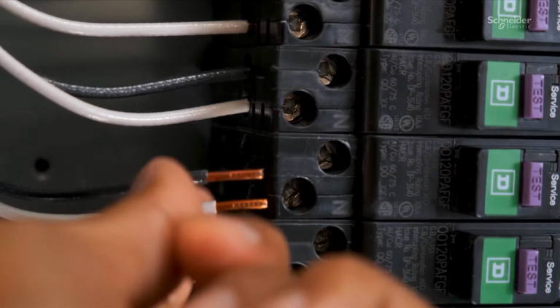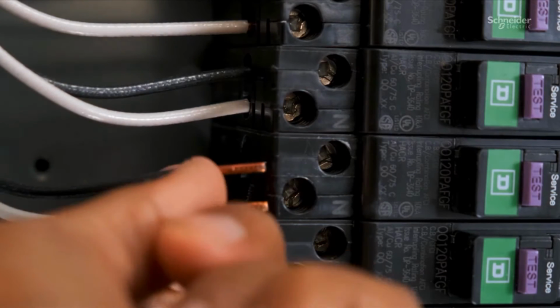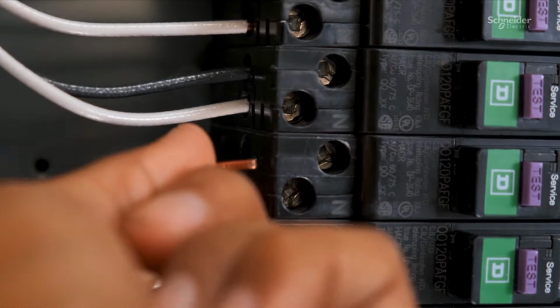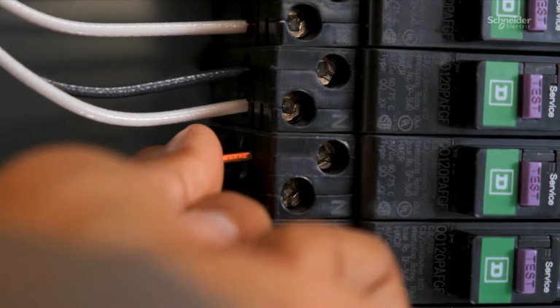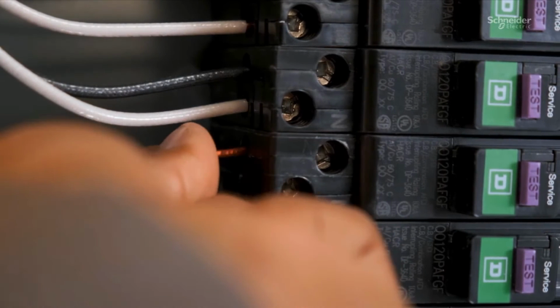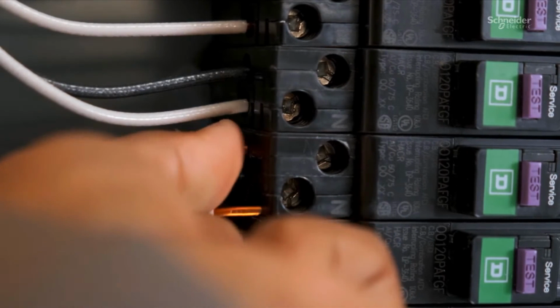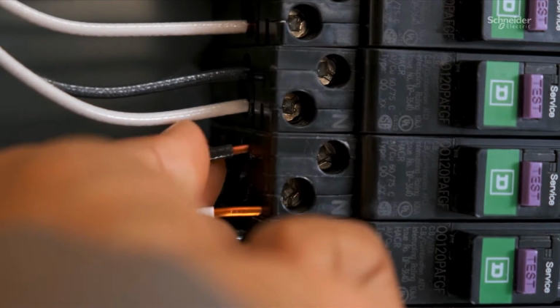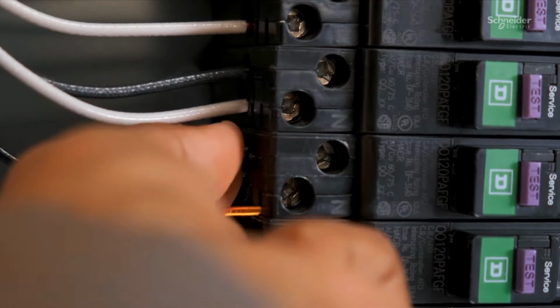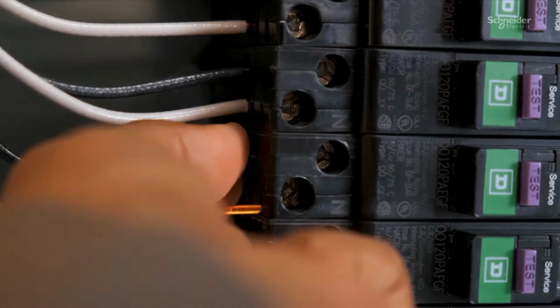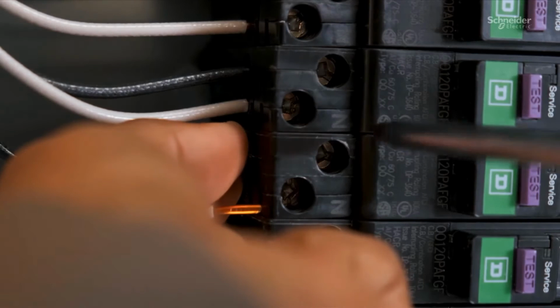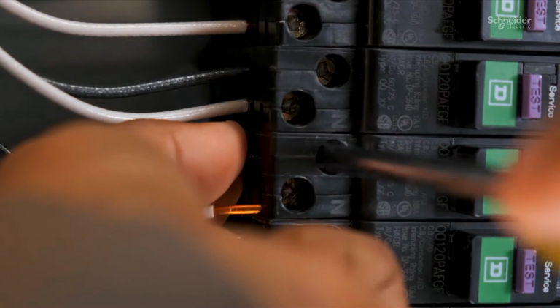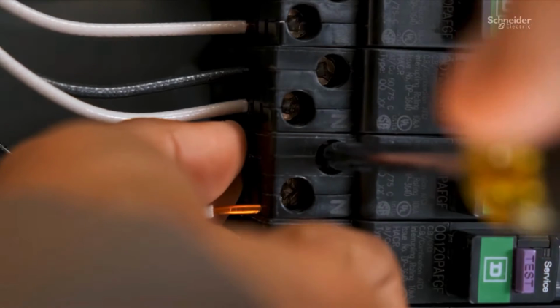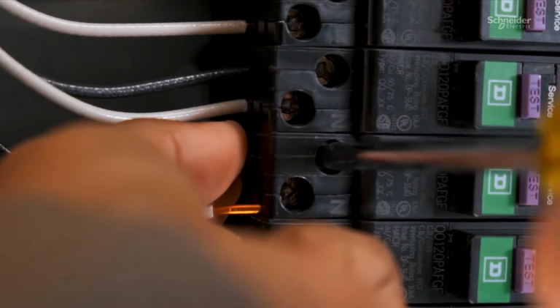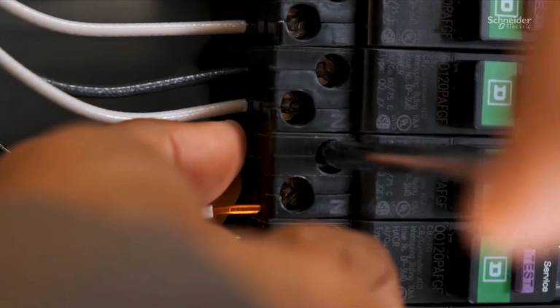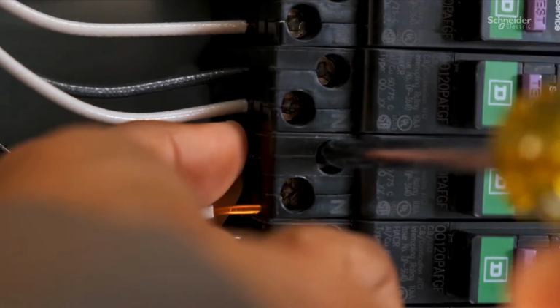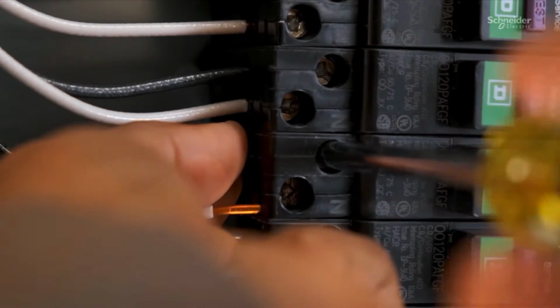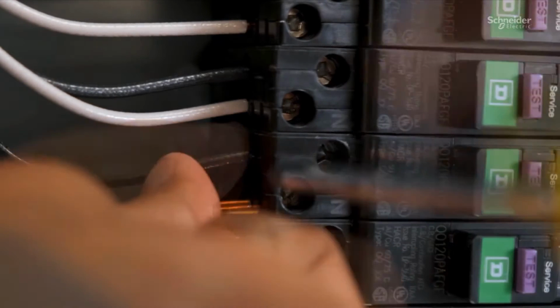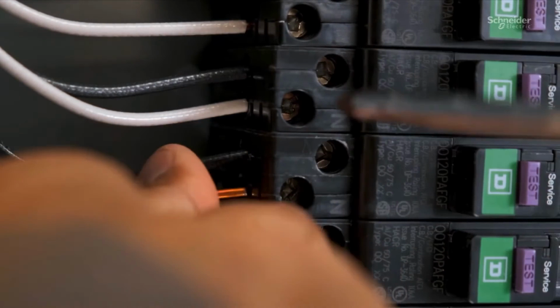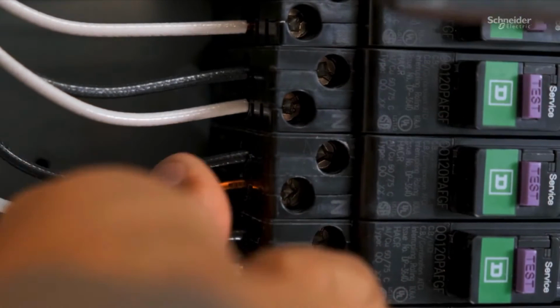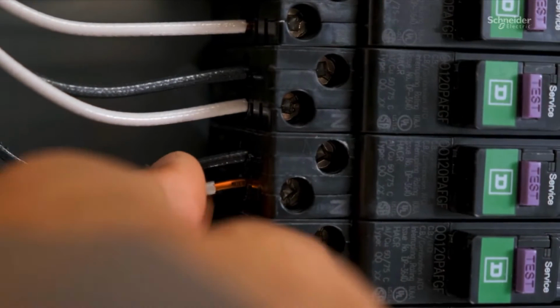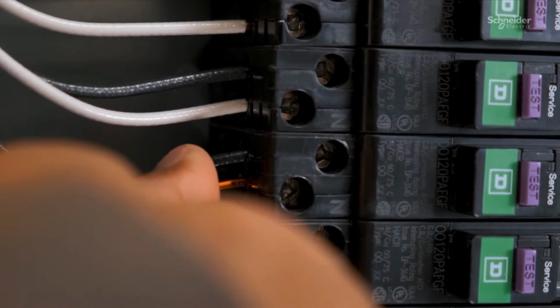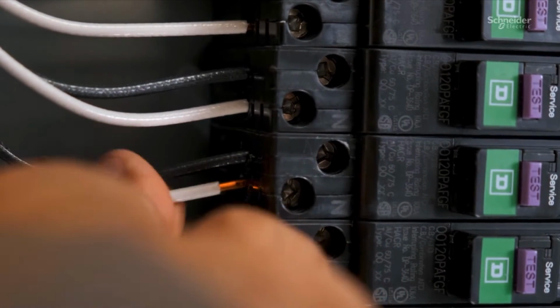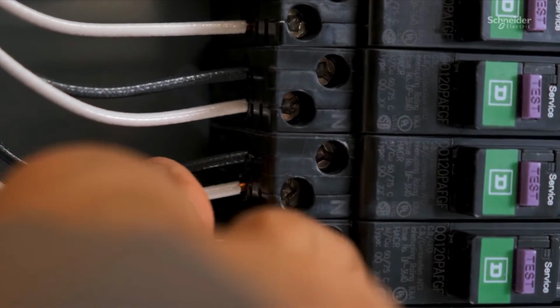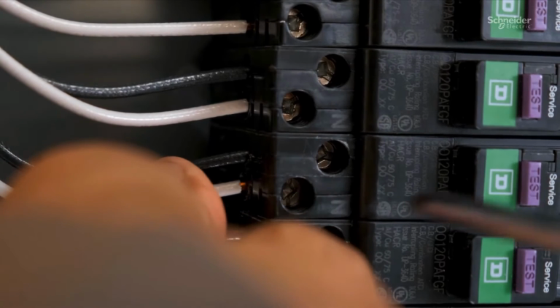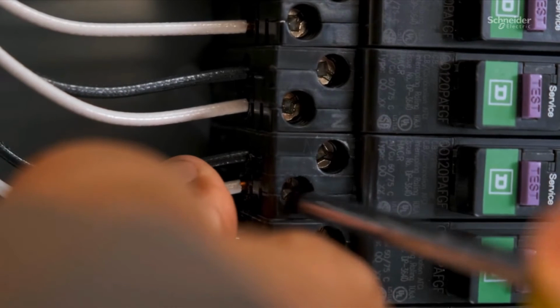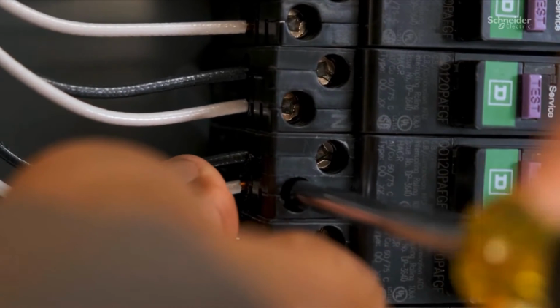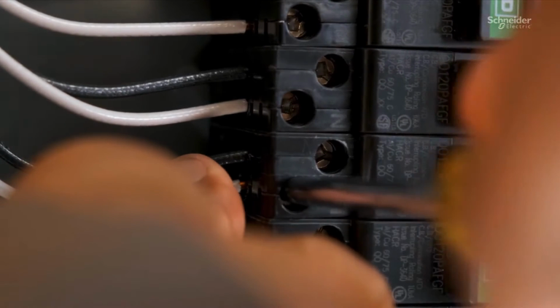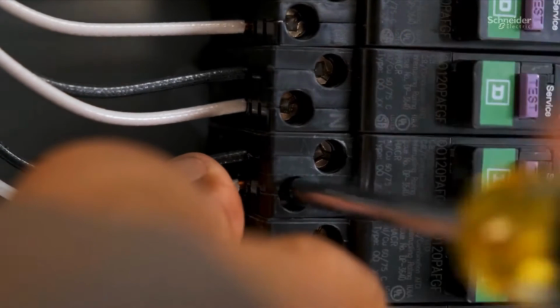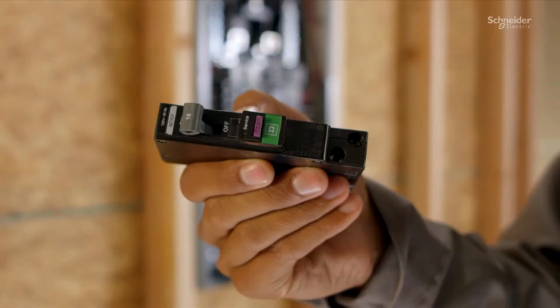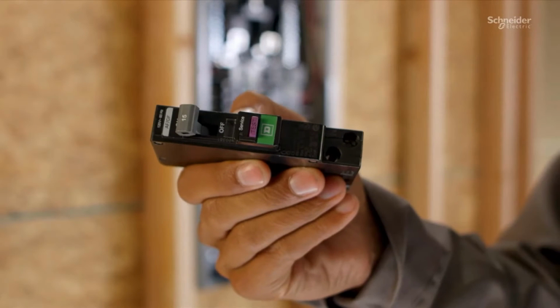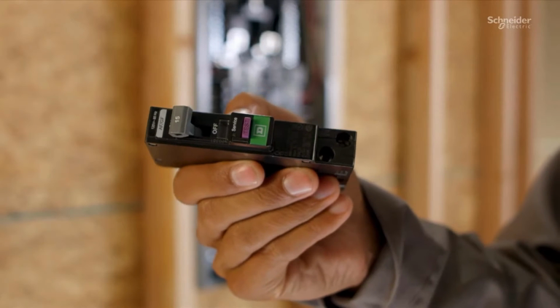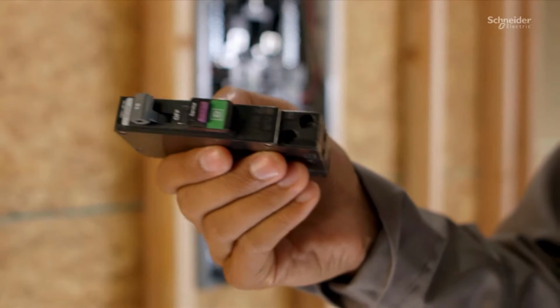Installation is intuitive due to the side-by-side lug arrangement and improved markings. Furthermore, simplify an otherwise tedious step in the installation process with backed-out screws, allowing you to insert wires without first unscrewing.